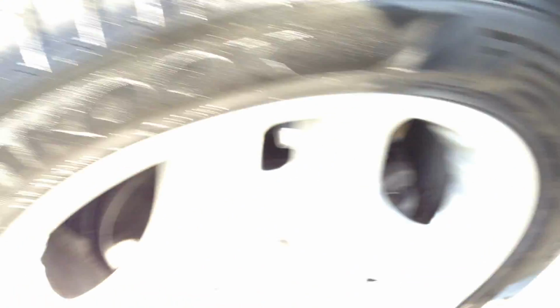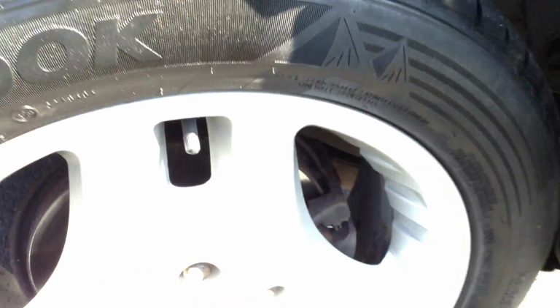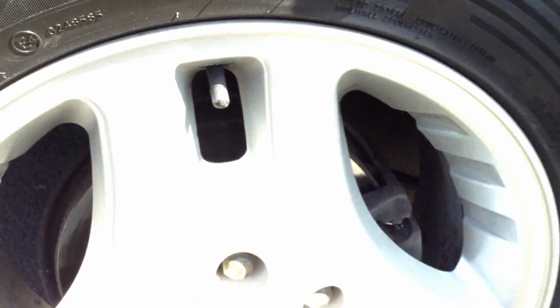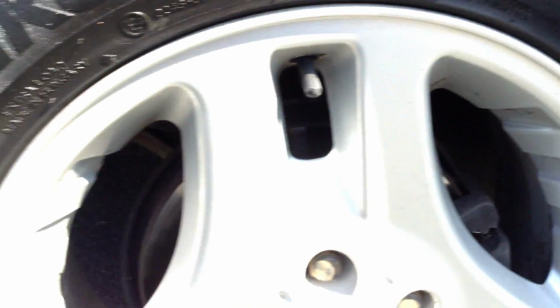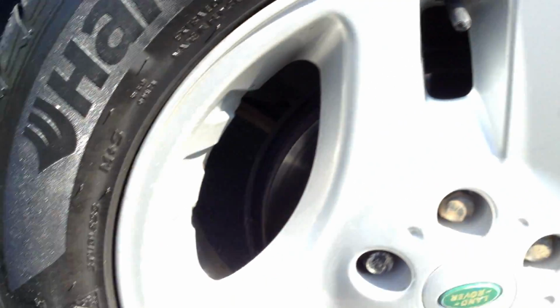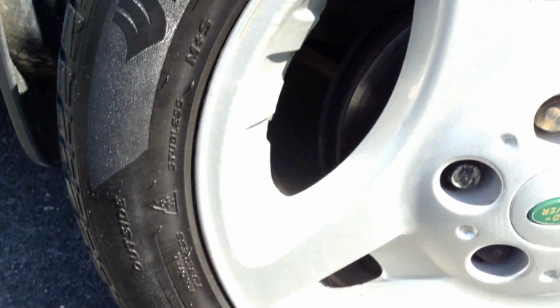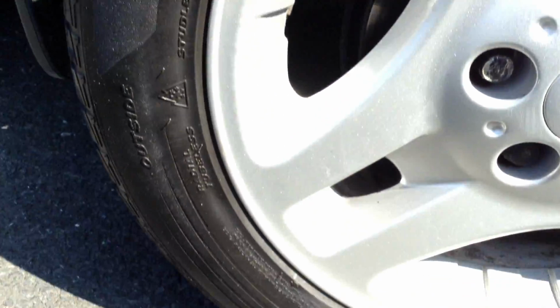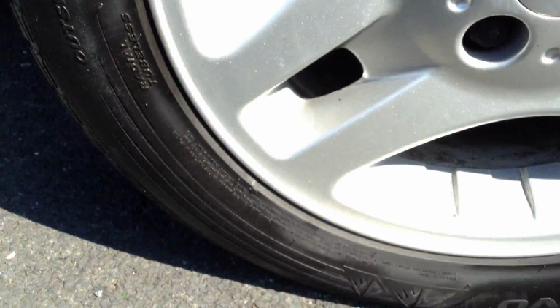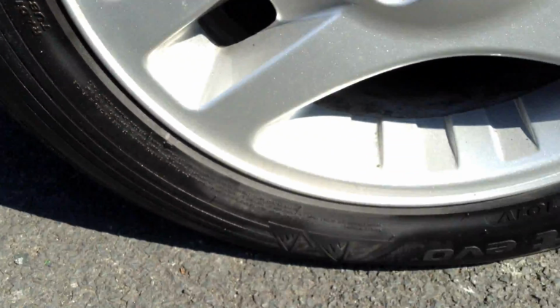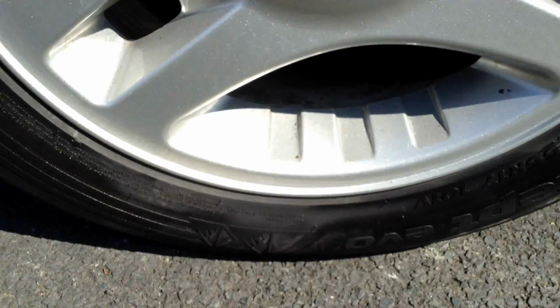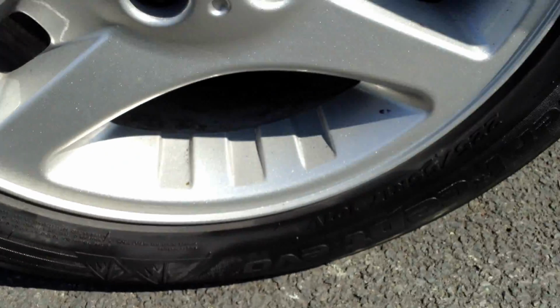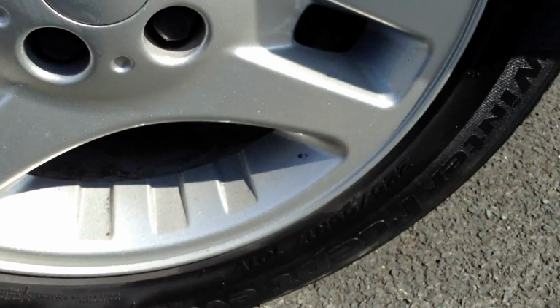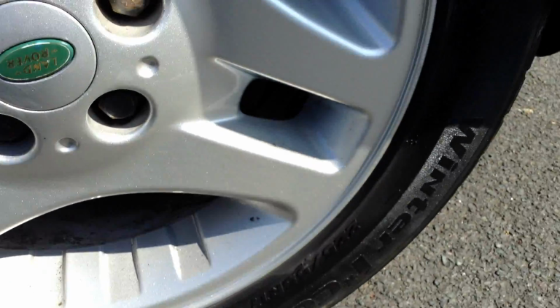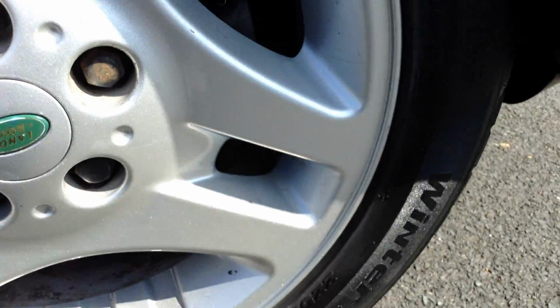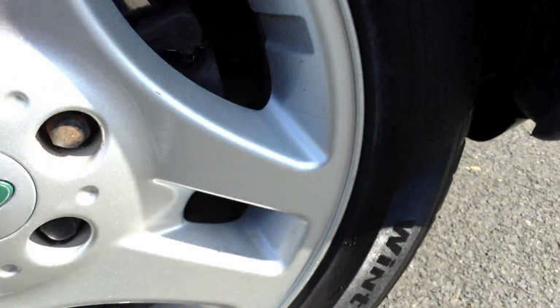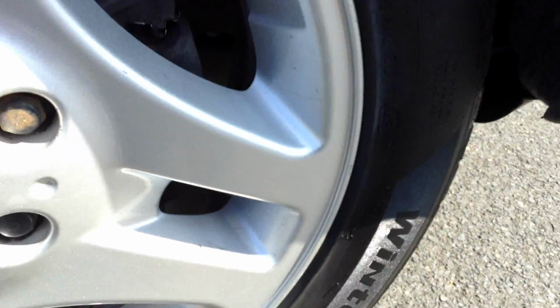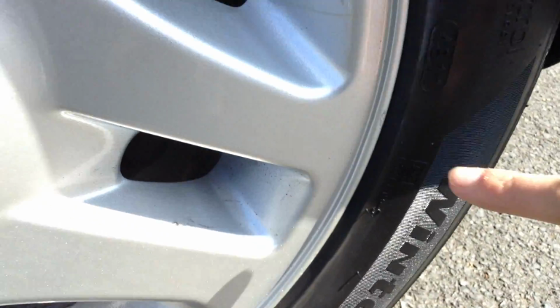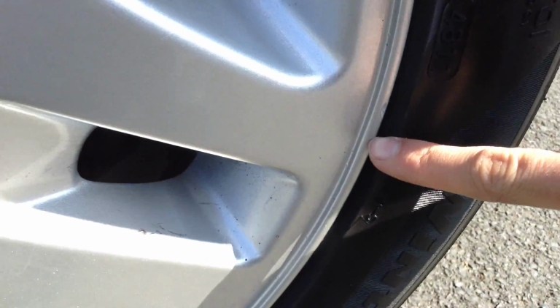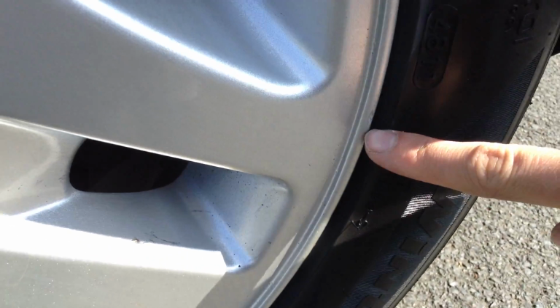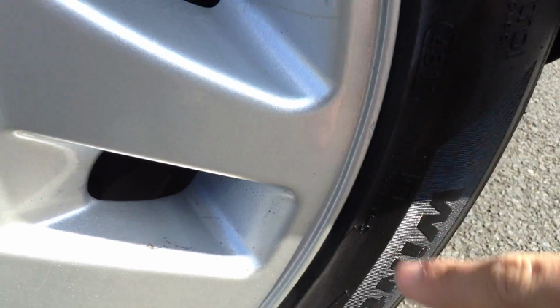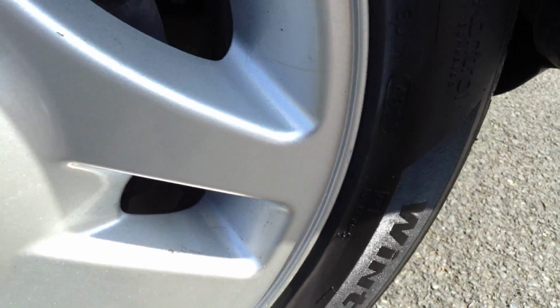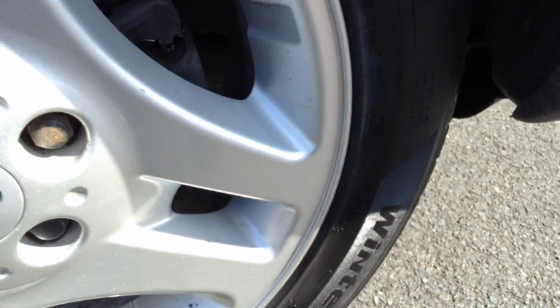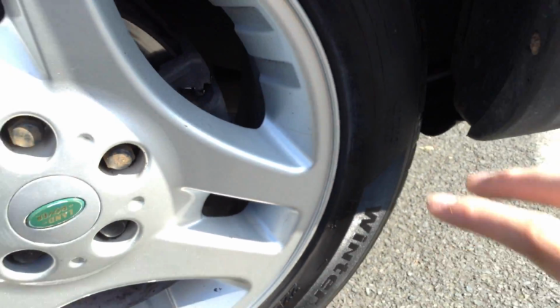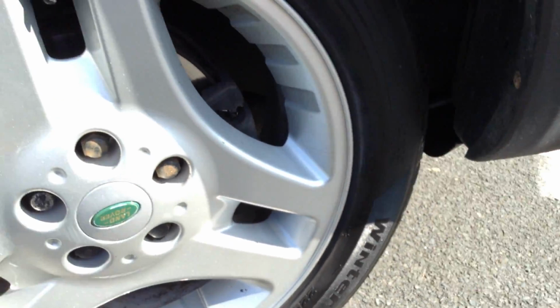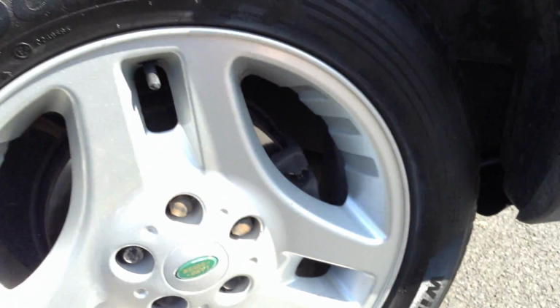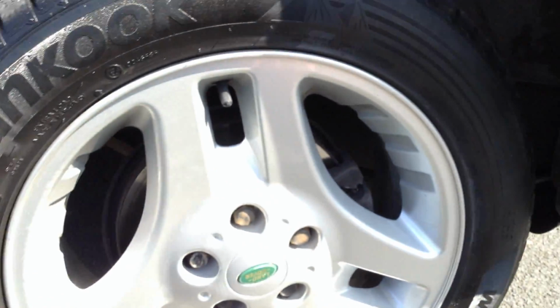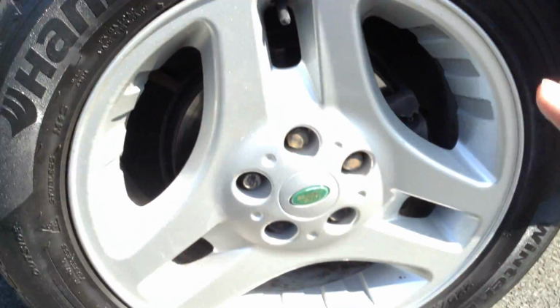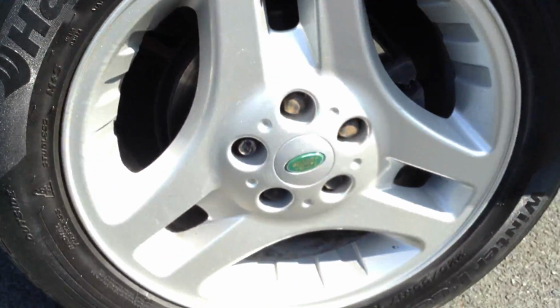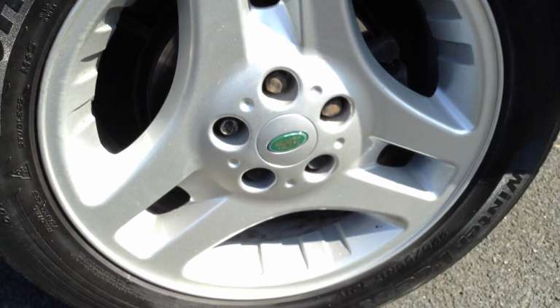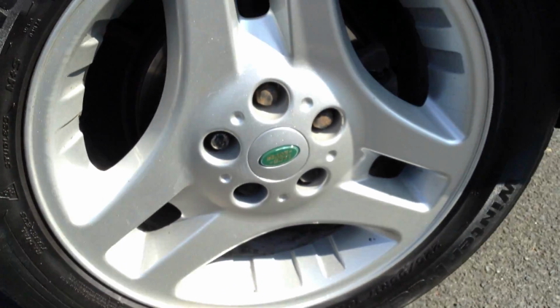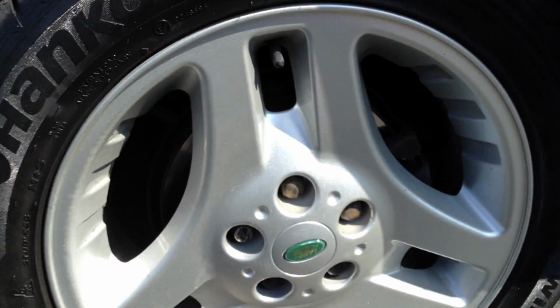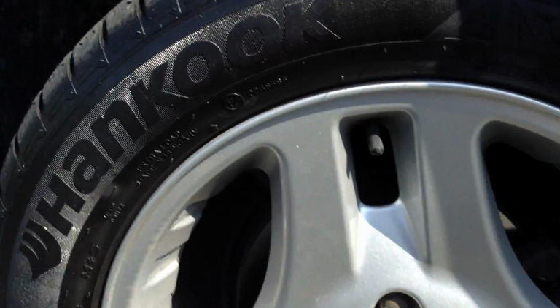Looking at the offside front alloy and taking a look at the condition — there's no signs of any curbing, just a very minor scuff from the outside, but that's very minimal. Lovely condition for the vehicle's age.